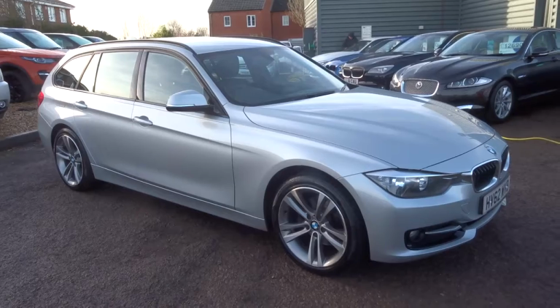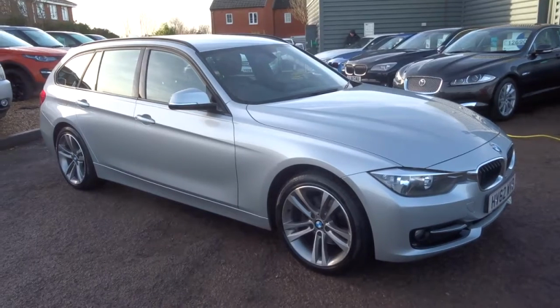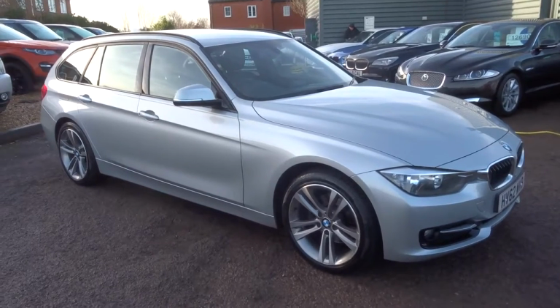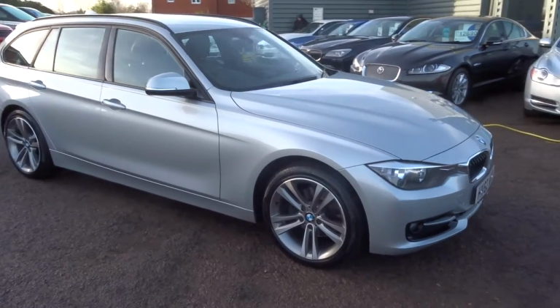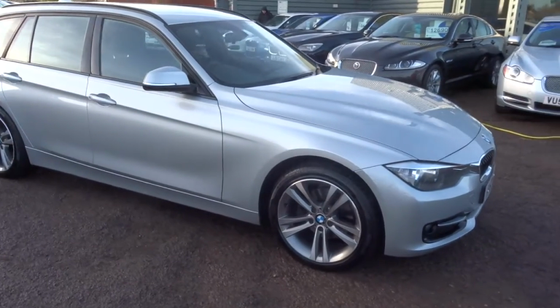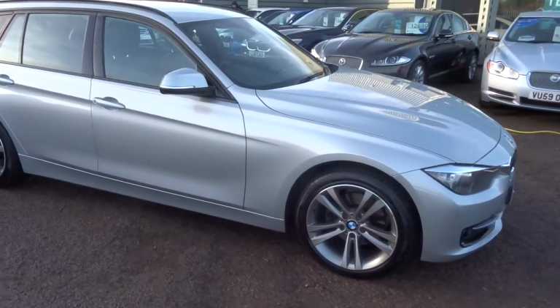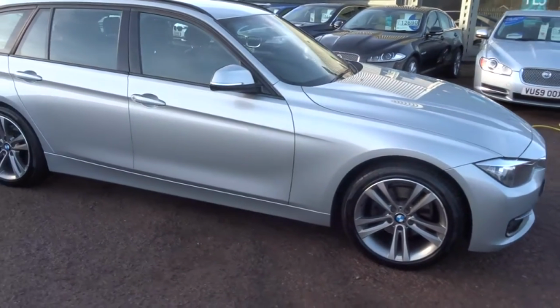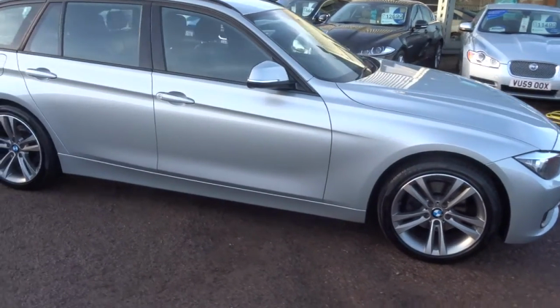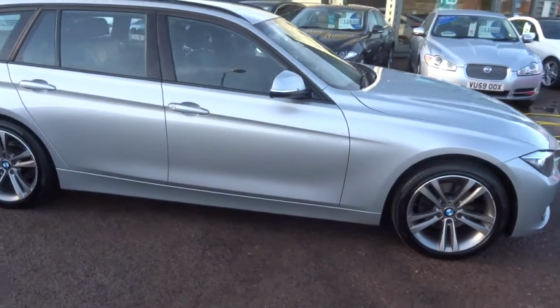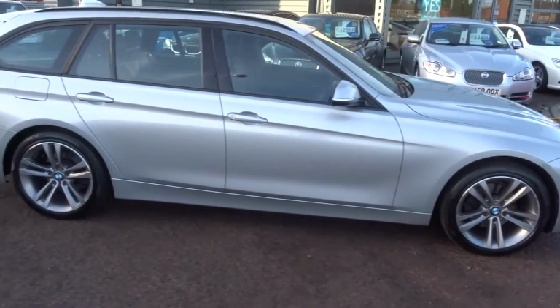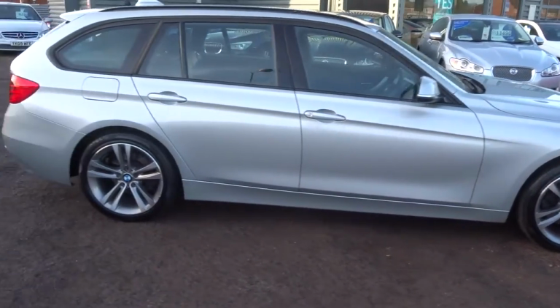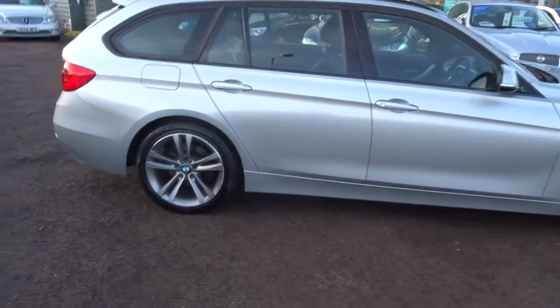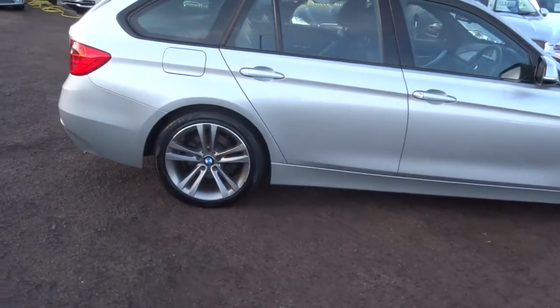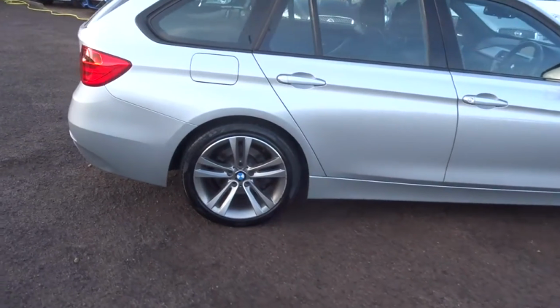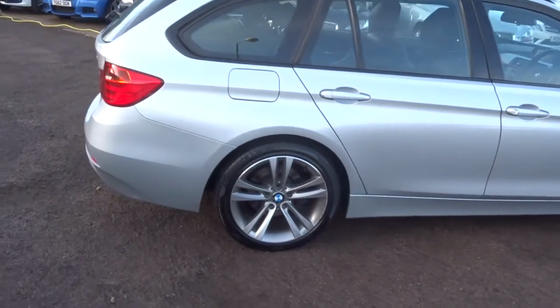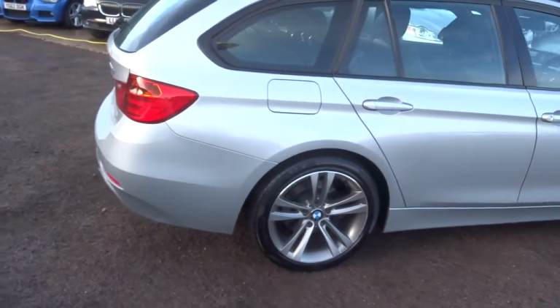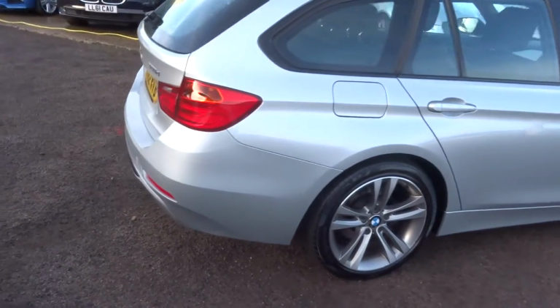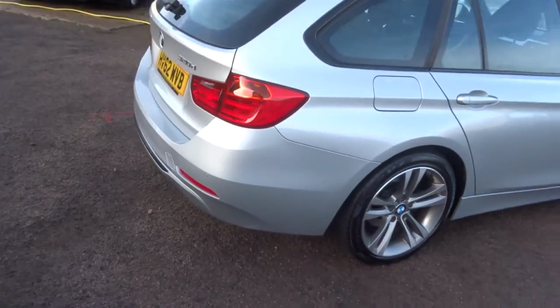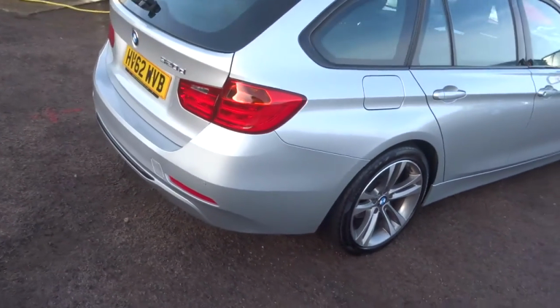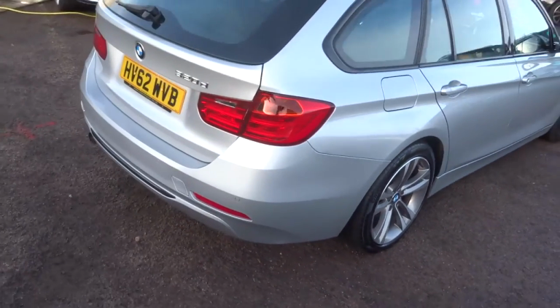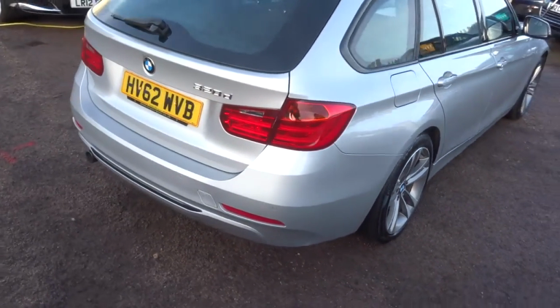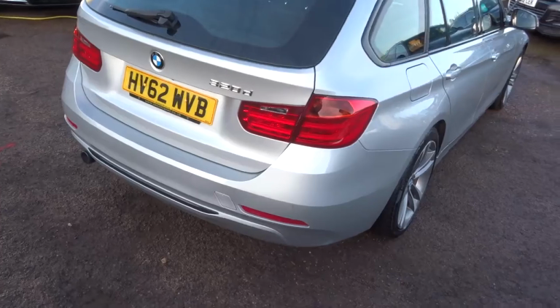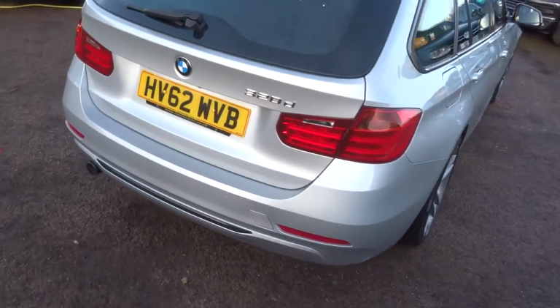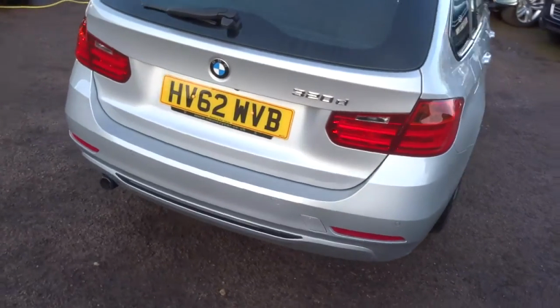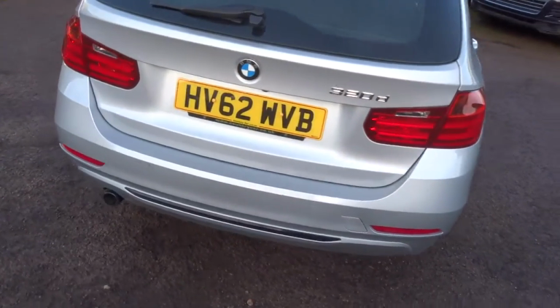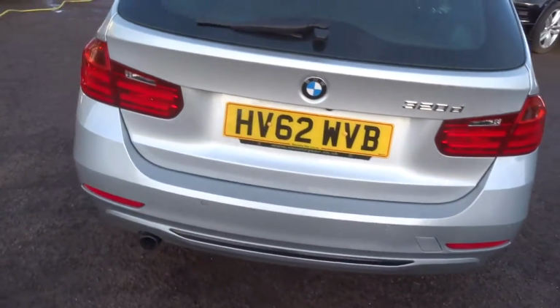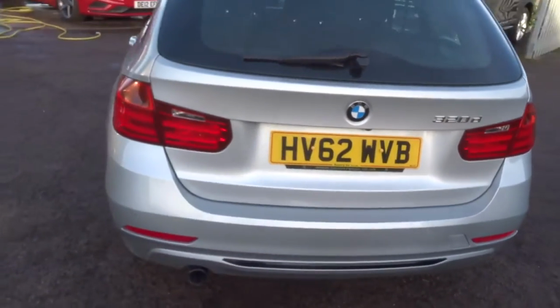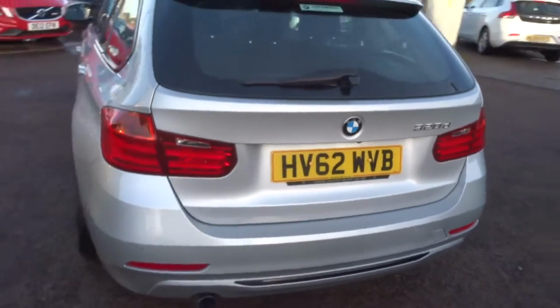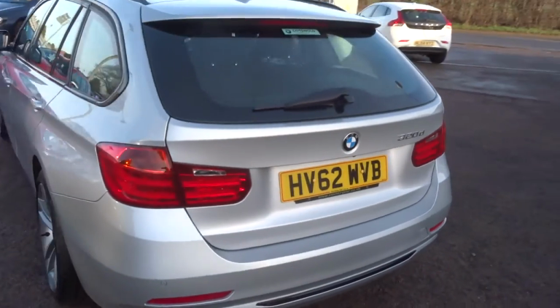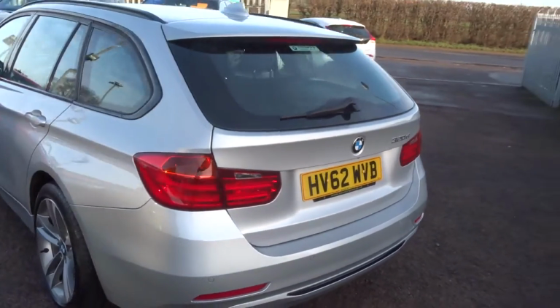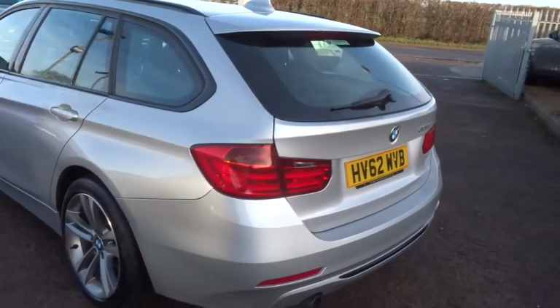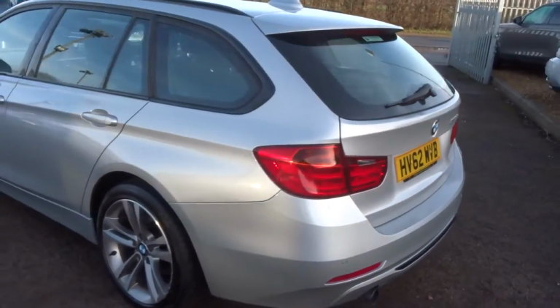Welcome to Country Car. My name is Tom. Here we have a lovely BMW 3 Series — this is a 320 Sport Touring. I'll walk around the car and show you a few of the features and the general condition of the car.